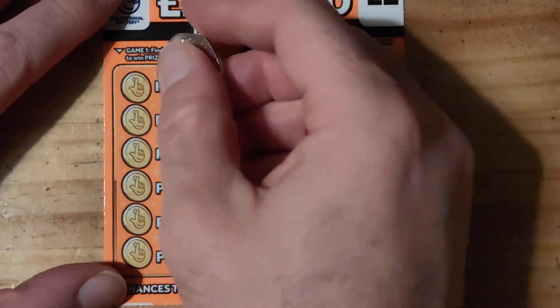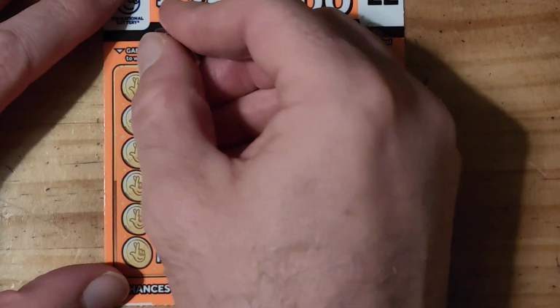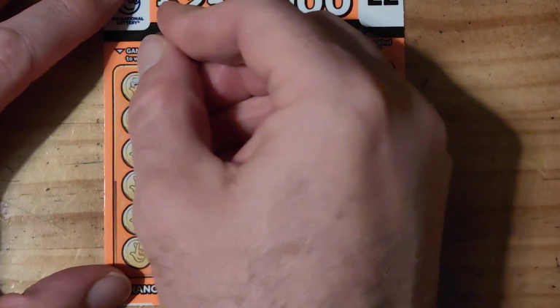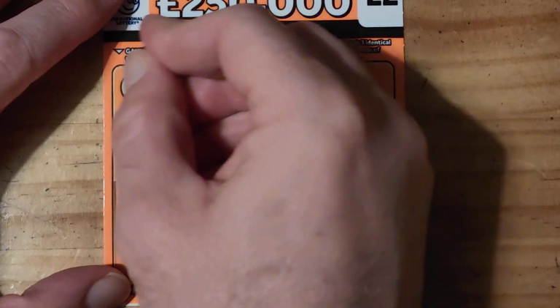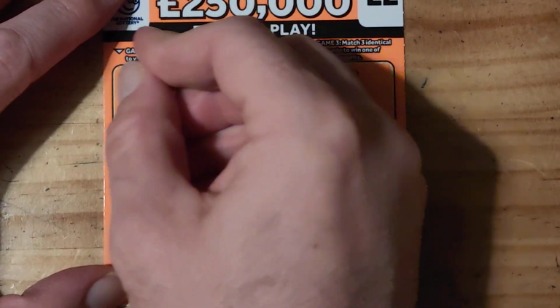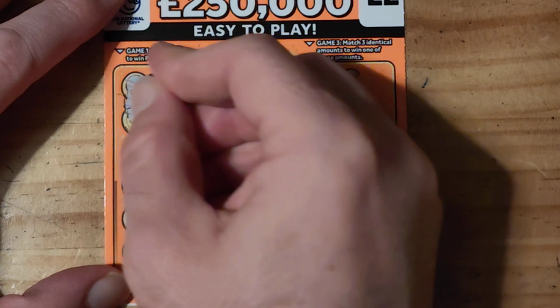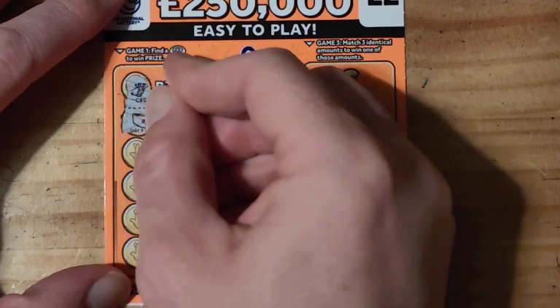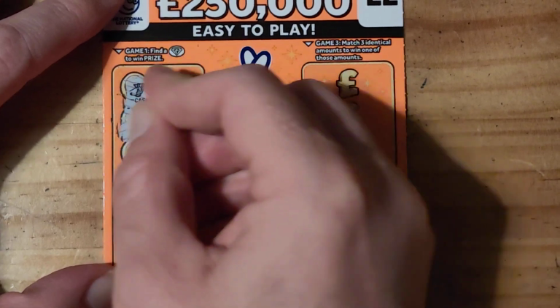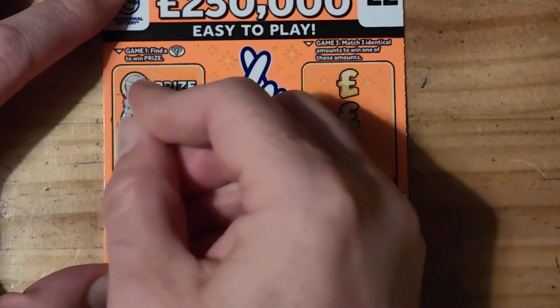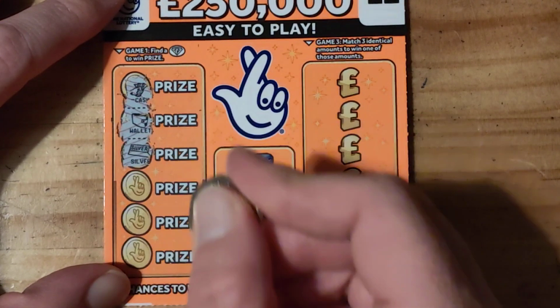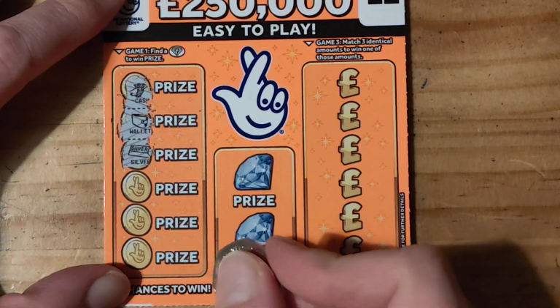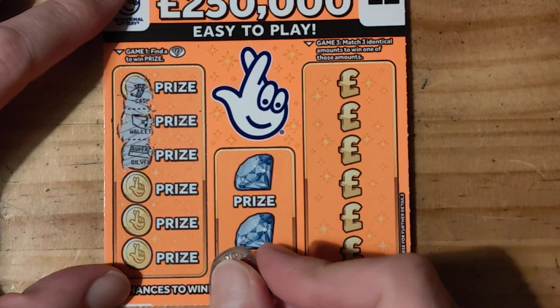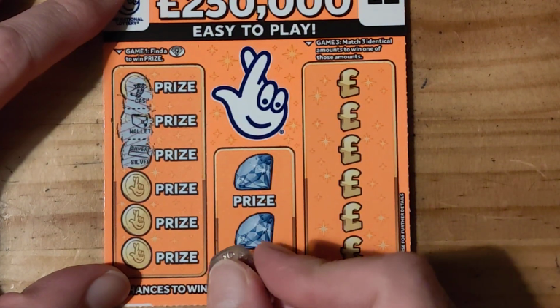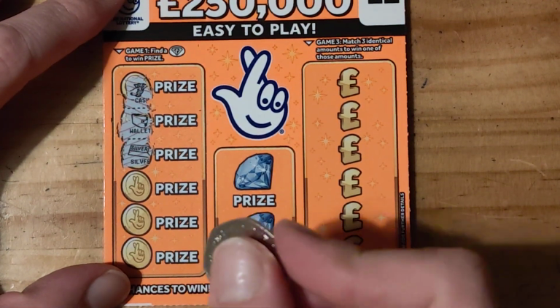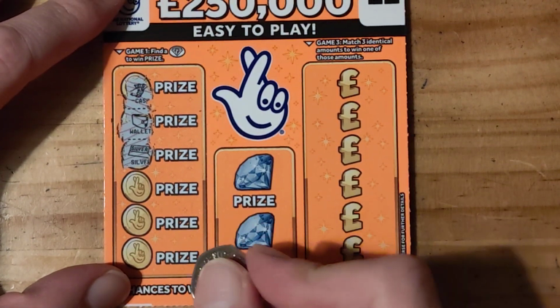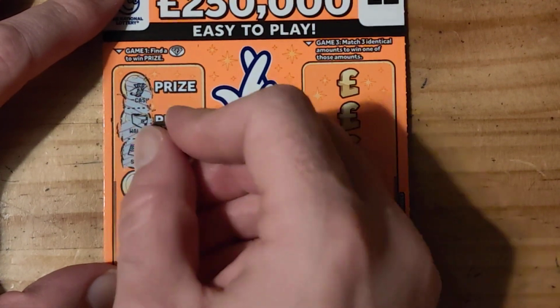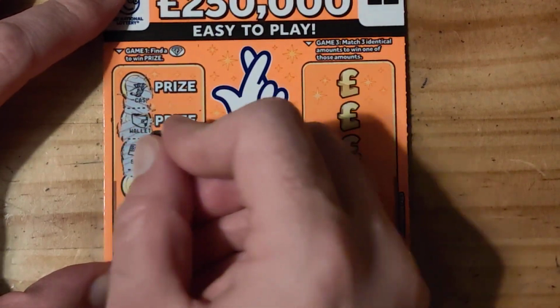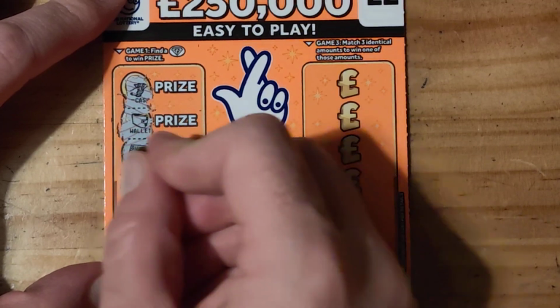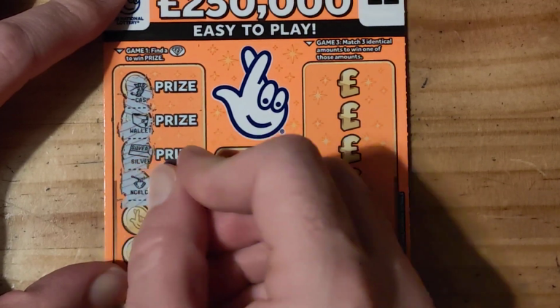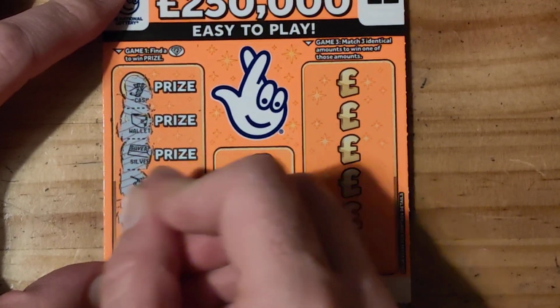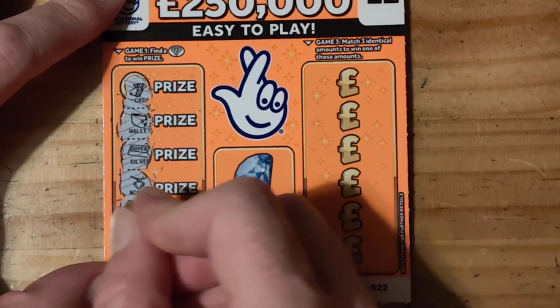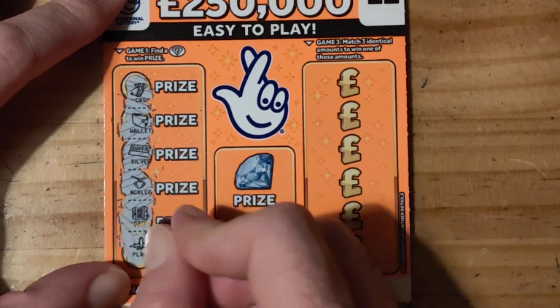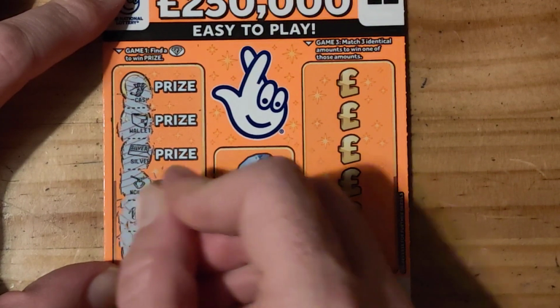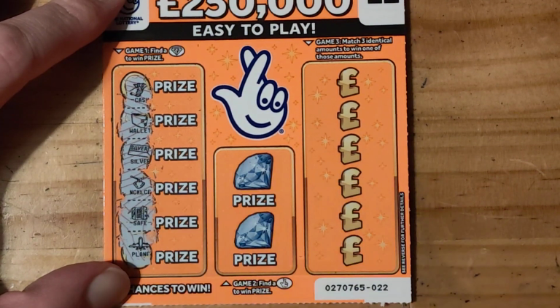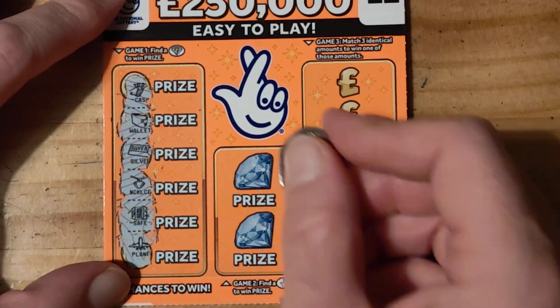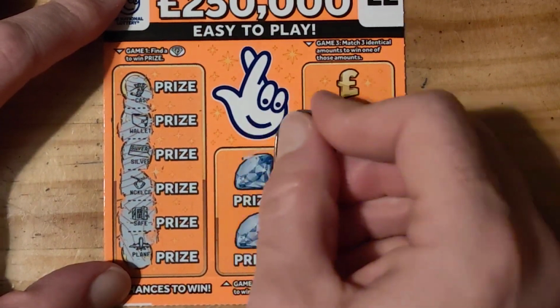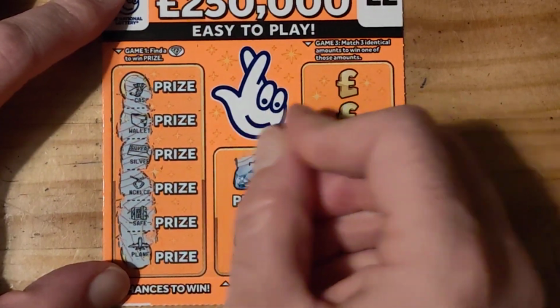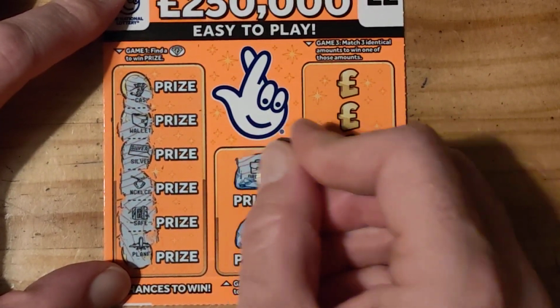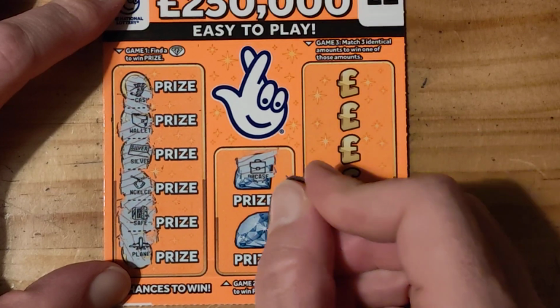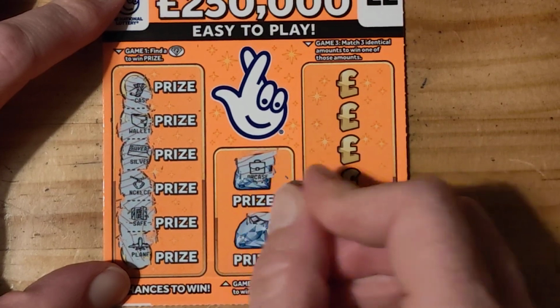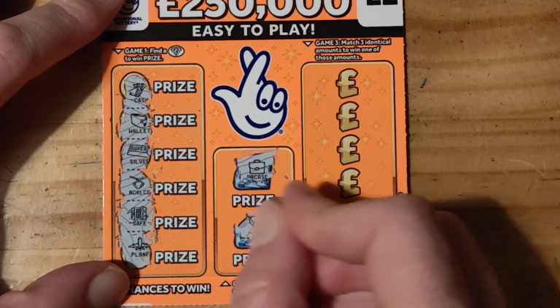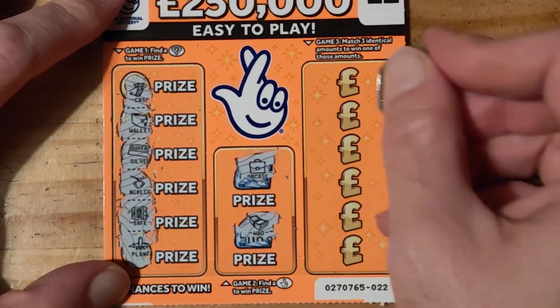So we get a diamond. We've got cash. We've got a wallet — sorry, we've got a wallet, I do apologise. Wallet, silver, necklace, with a safe and a plane, briefcase, wad.